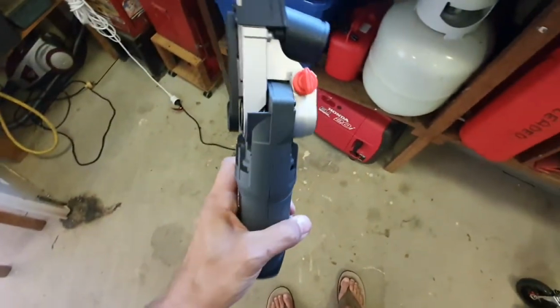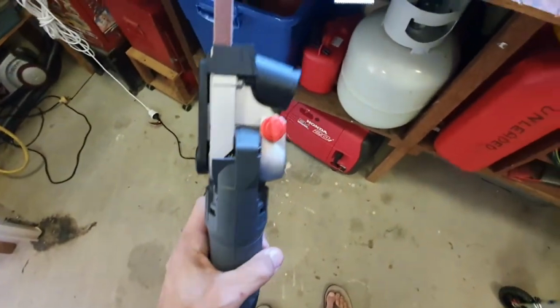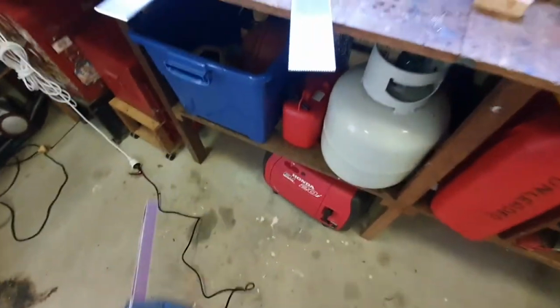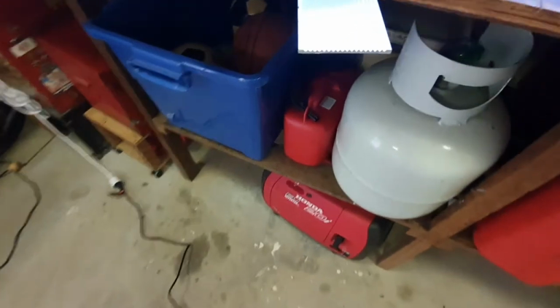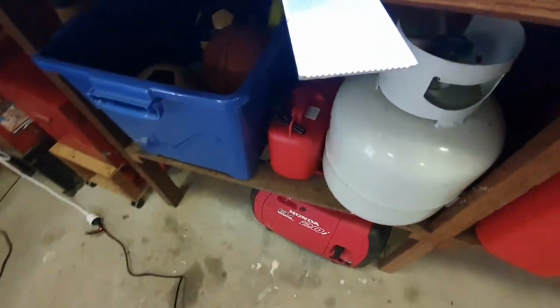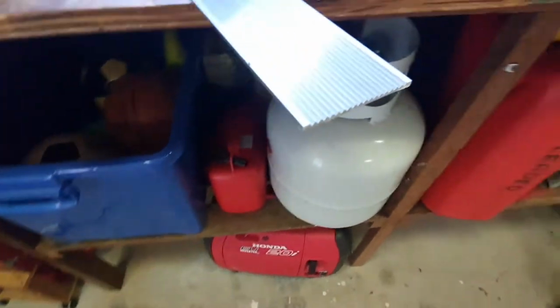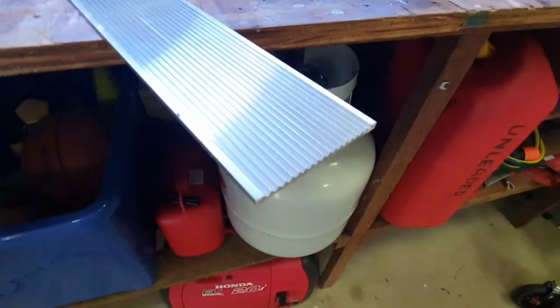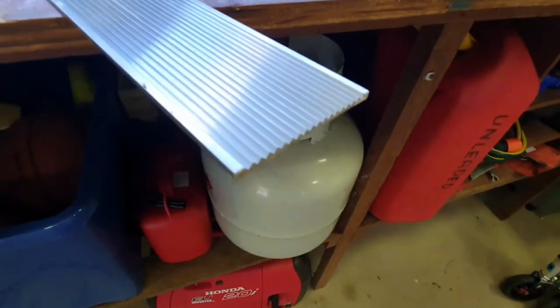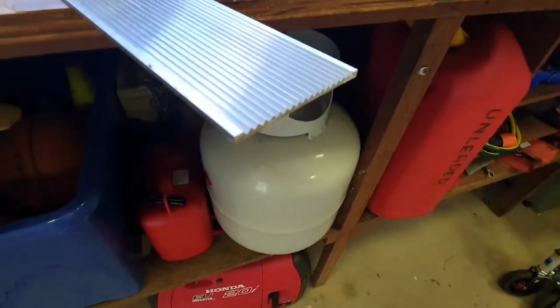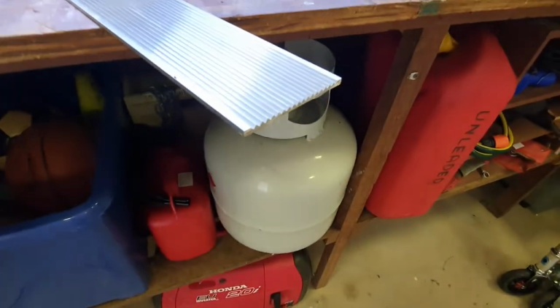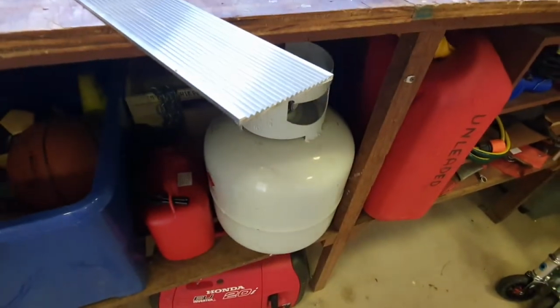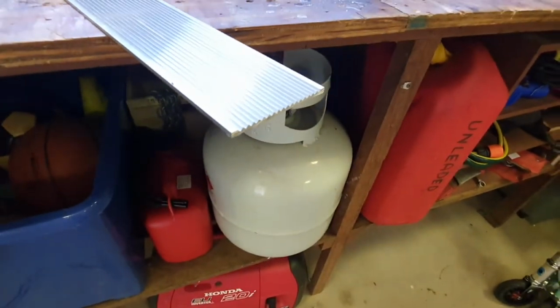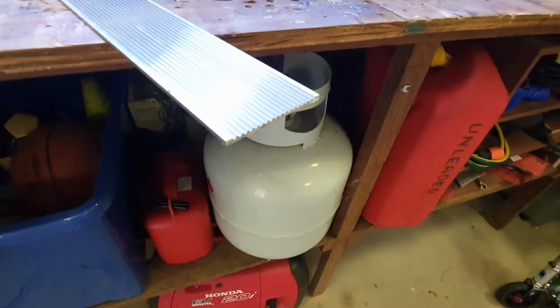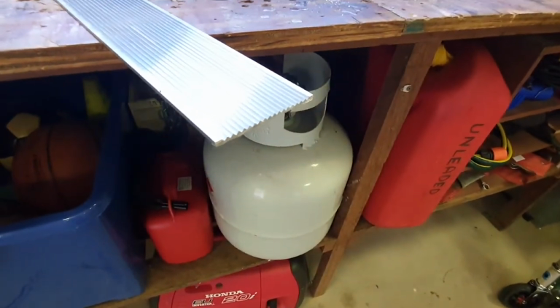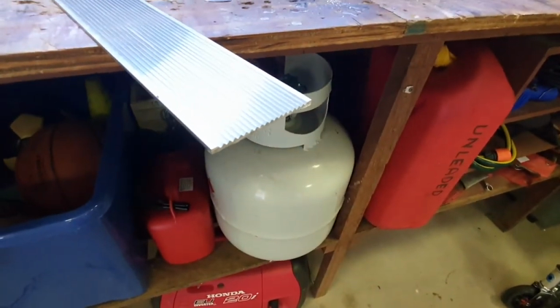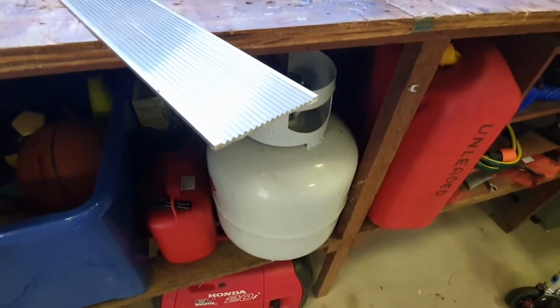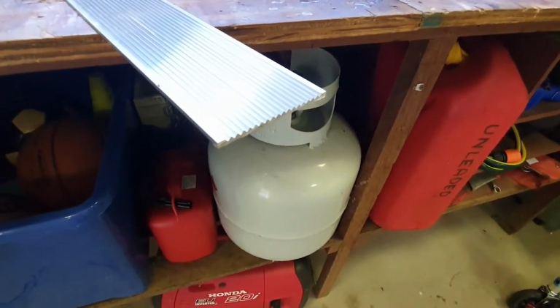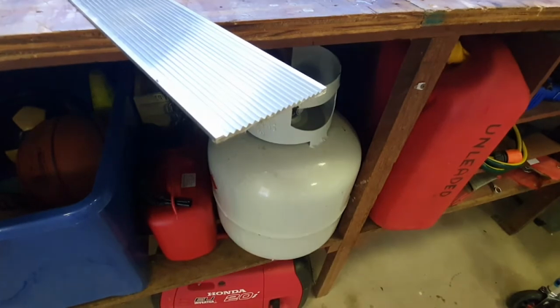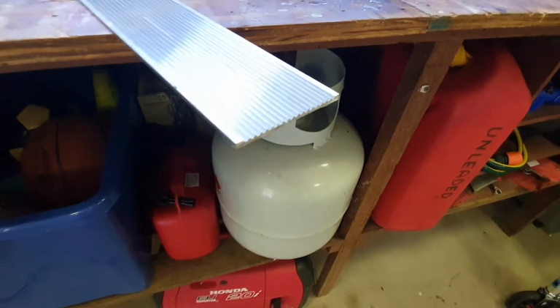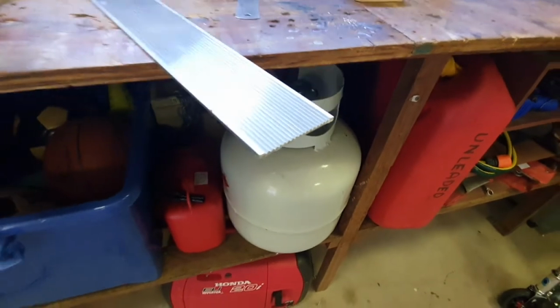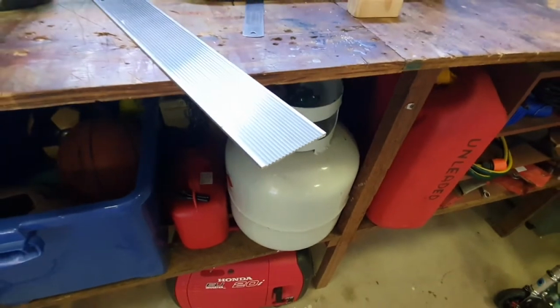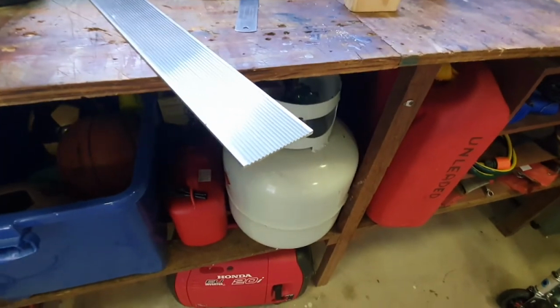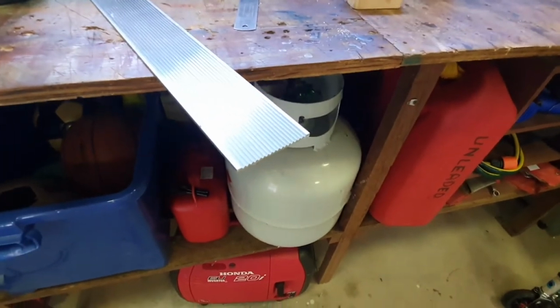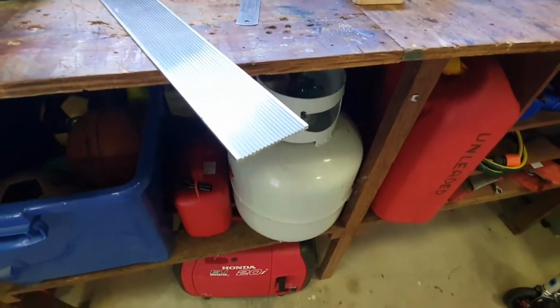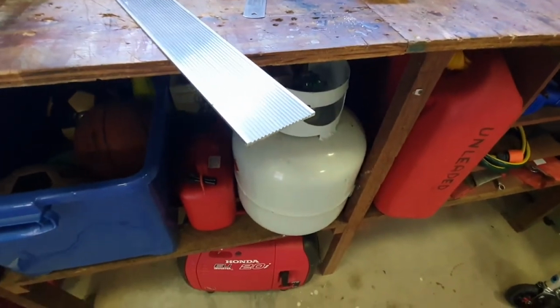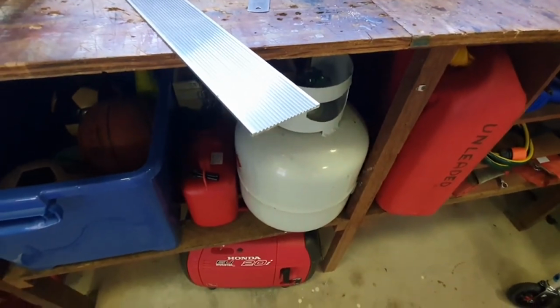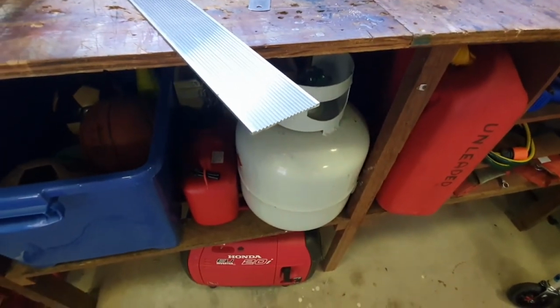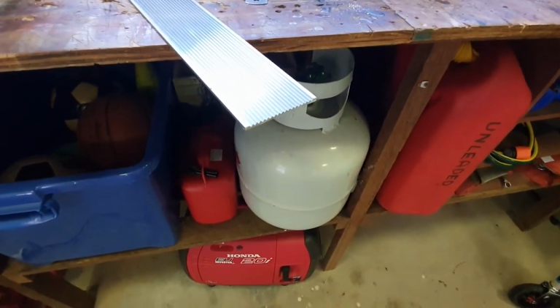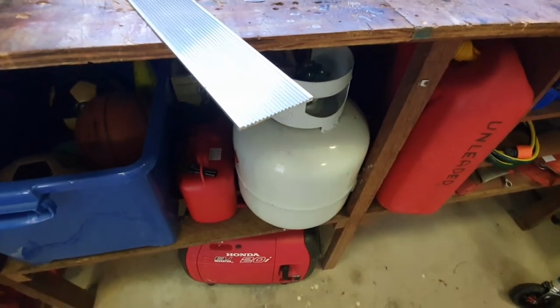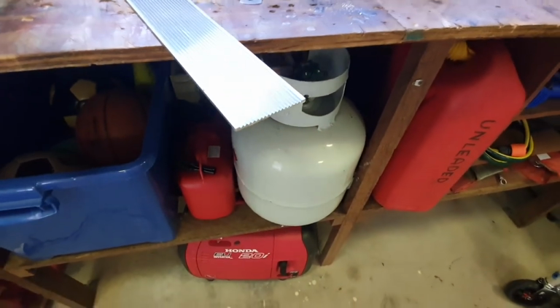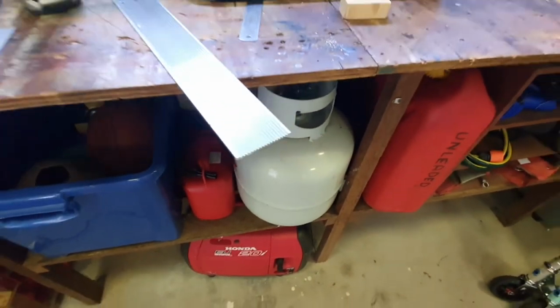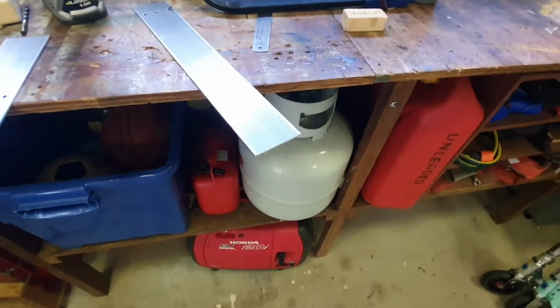So what I'll do is I'm going to sand this edge off here onto a bit of a chamfer to get rid of the pointy parts. Just put it about halfway and see how it goes.